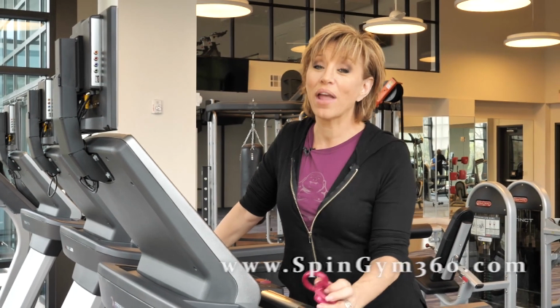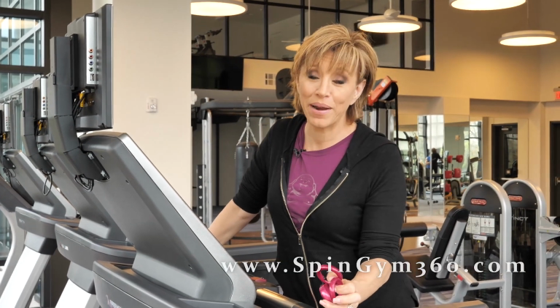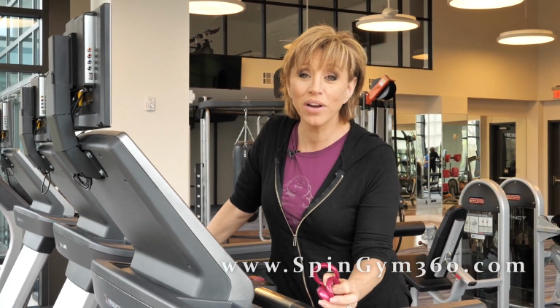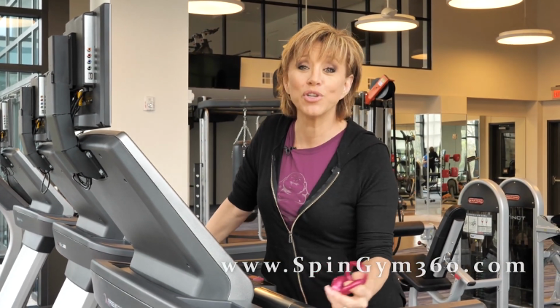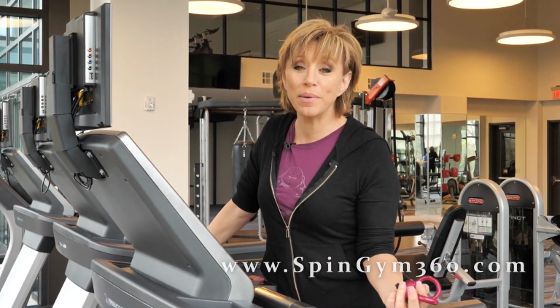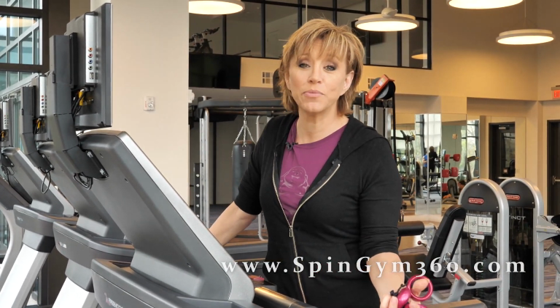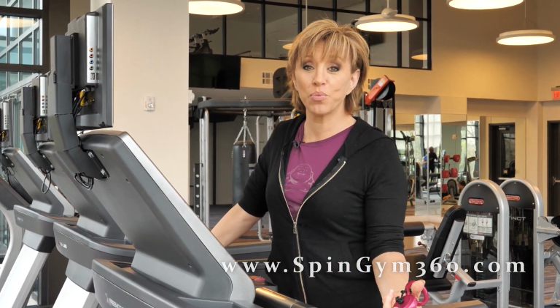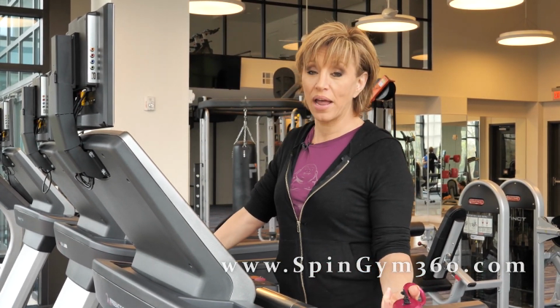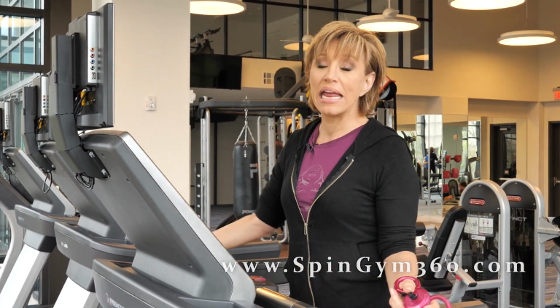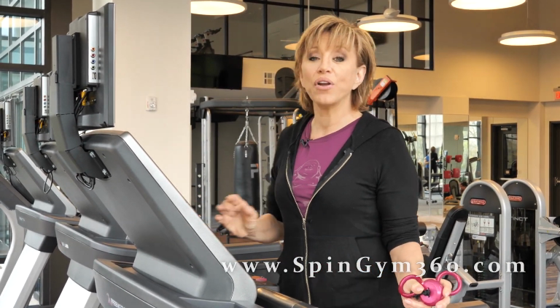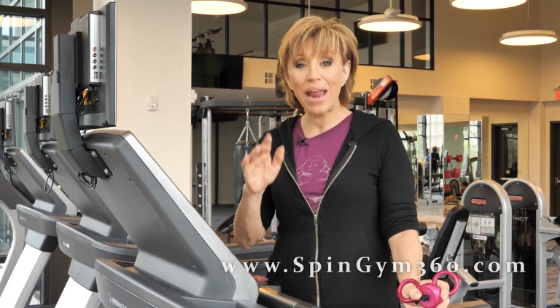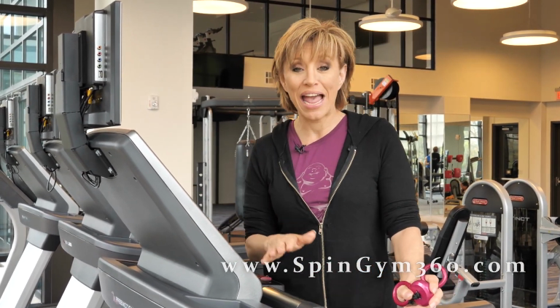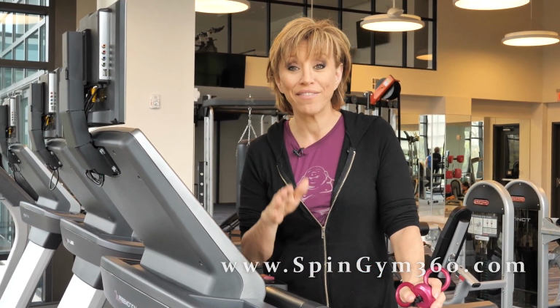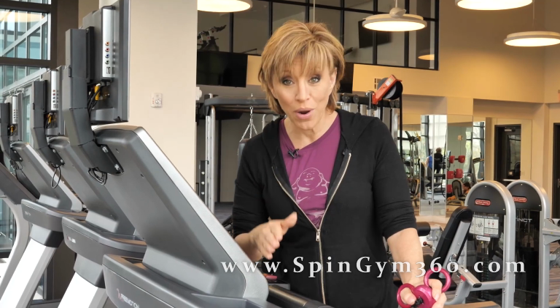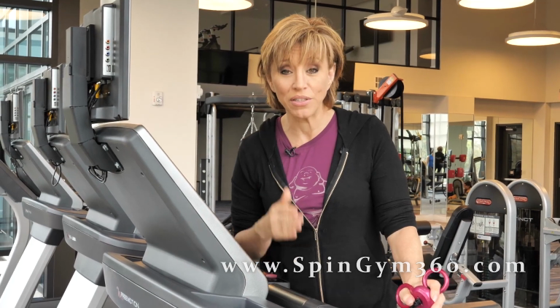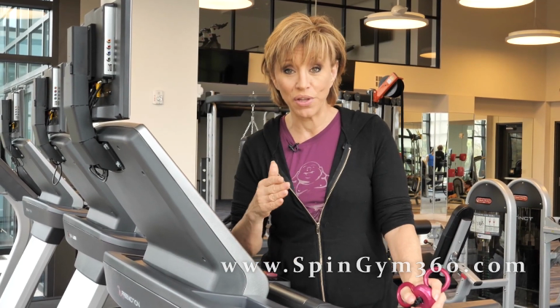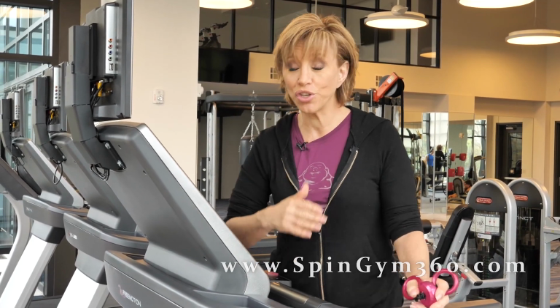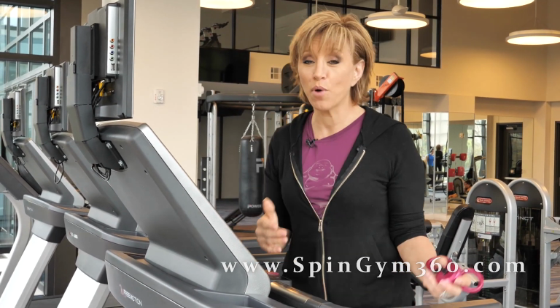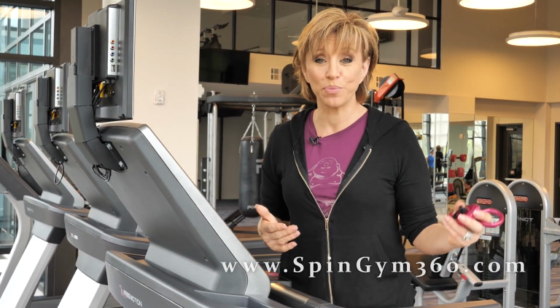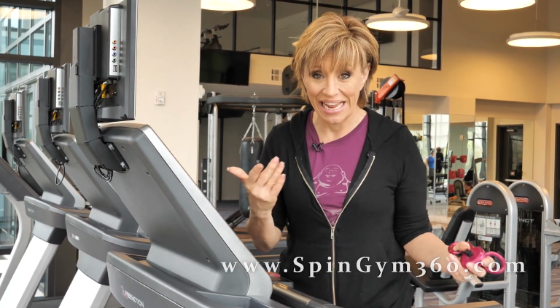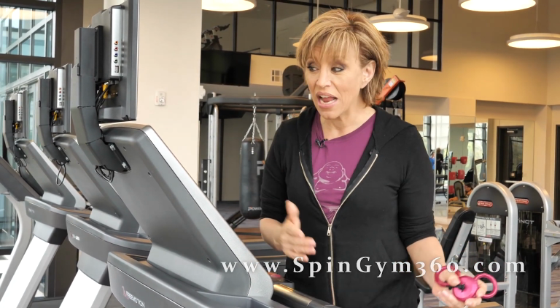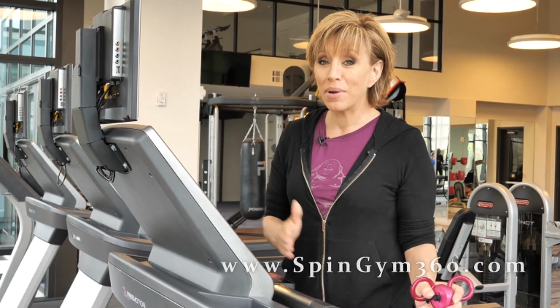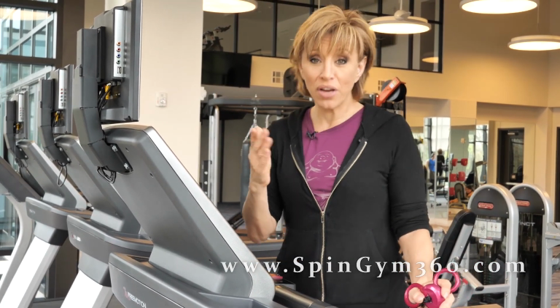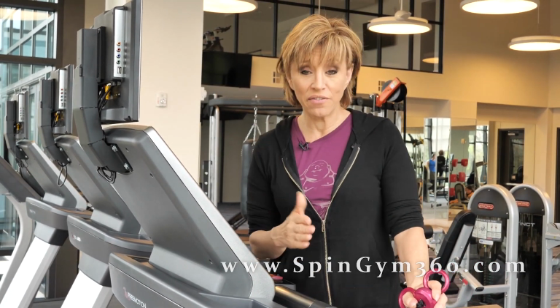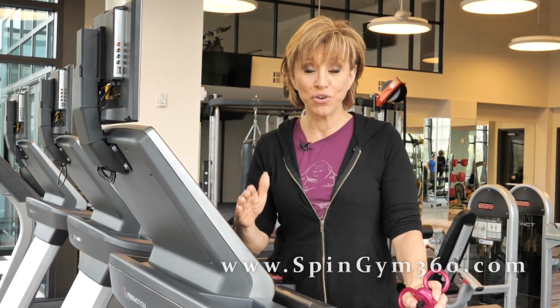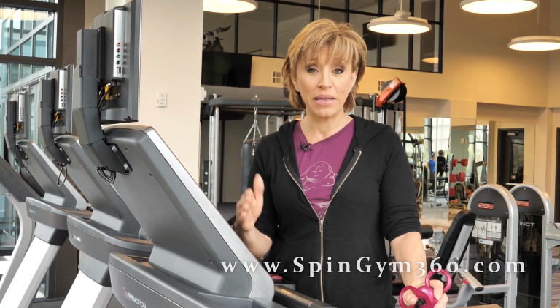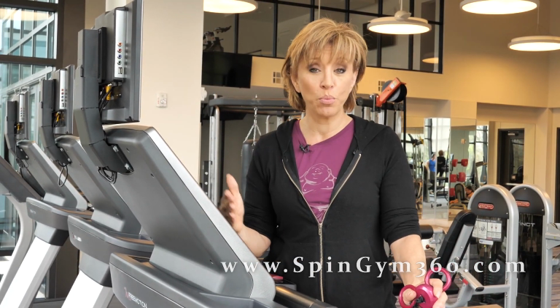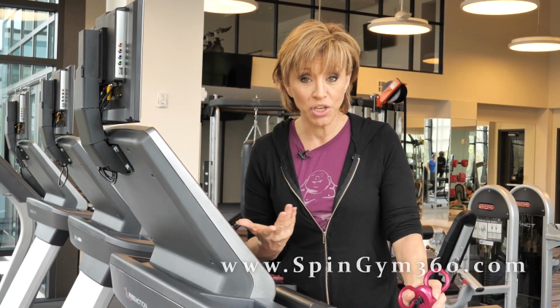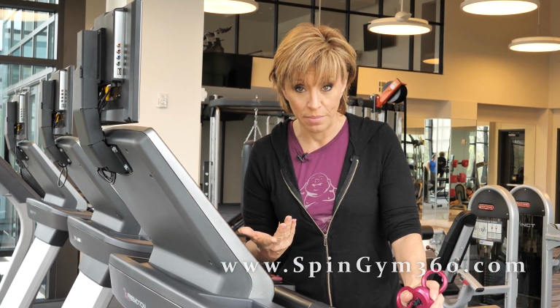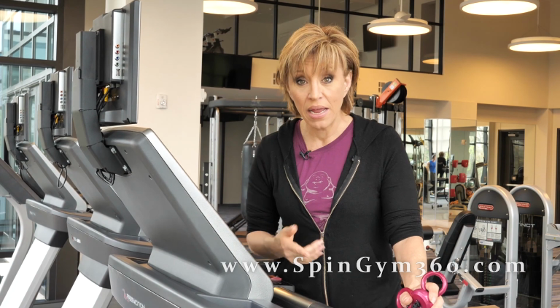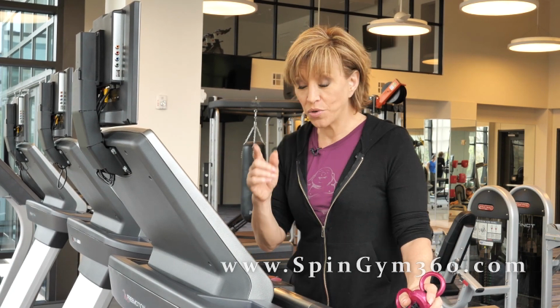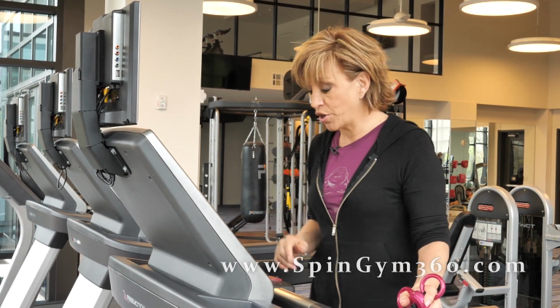Okay everybody, we're going to do a treadmill spin gym workout. Now, you don't actually have to have a treadmill to do this — you can just march in place. But if you're lucky enough to have a treadmill at home or at the gym, here's what you're going to do.